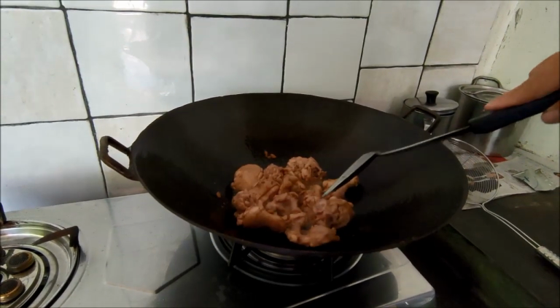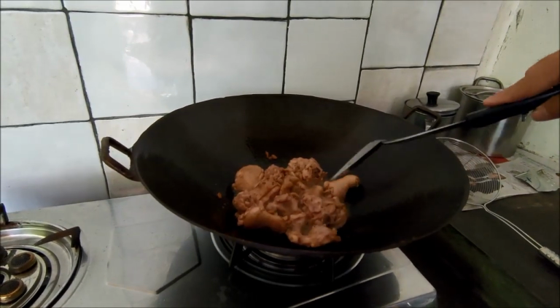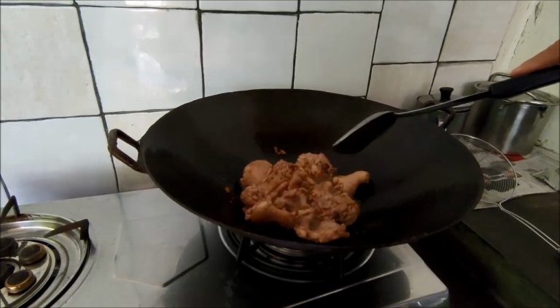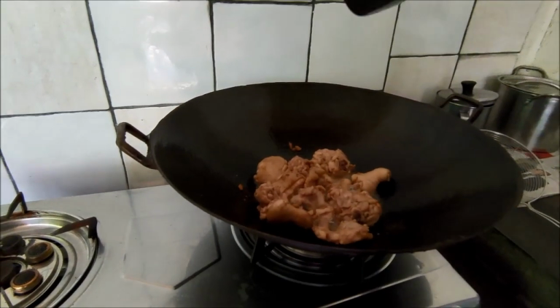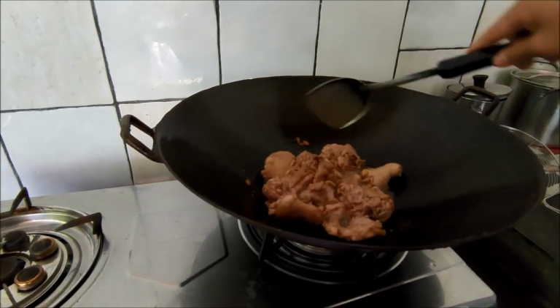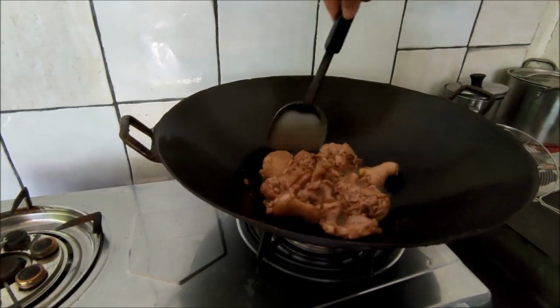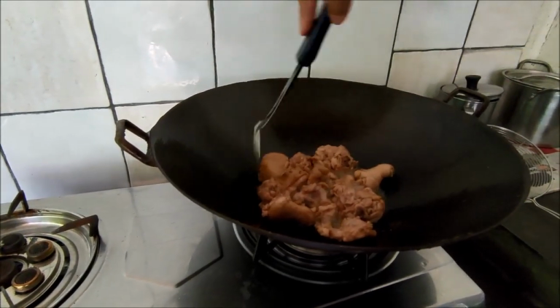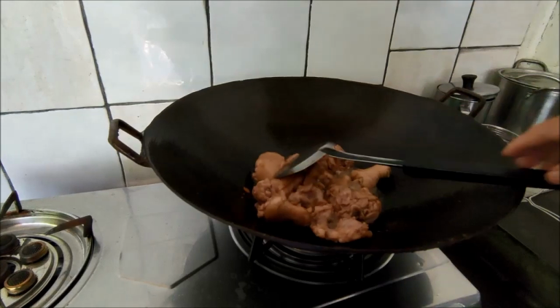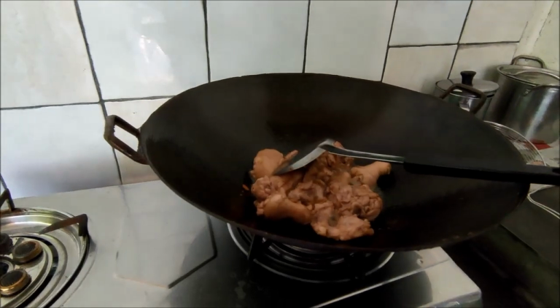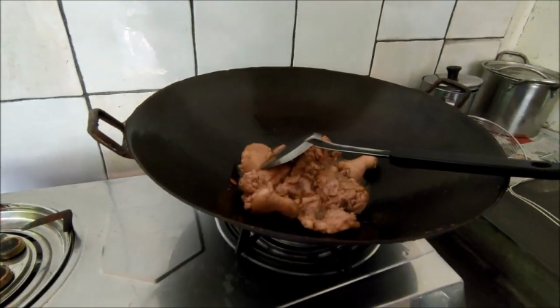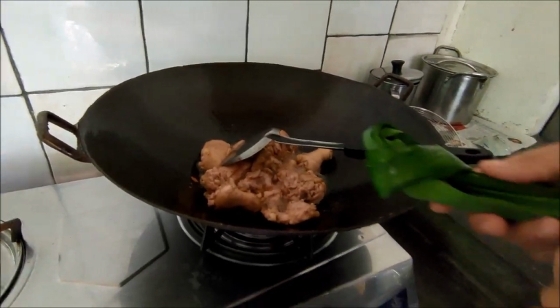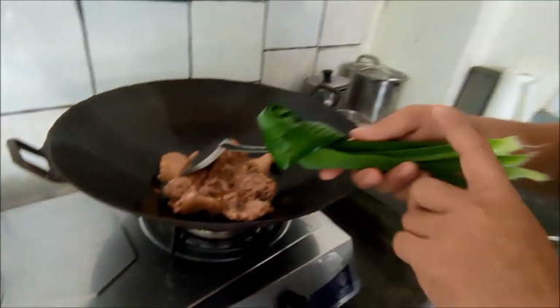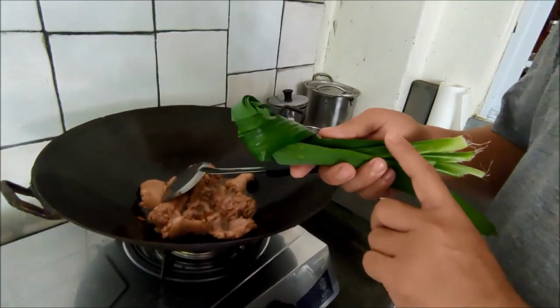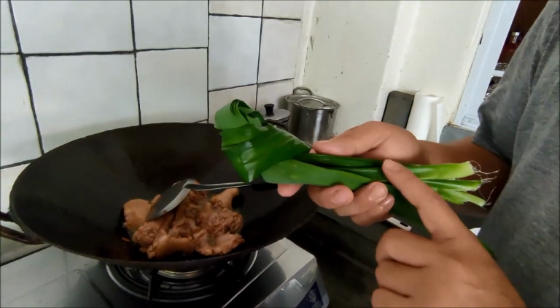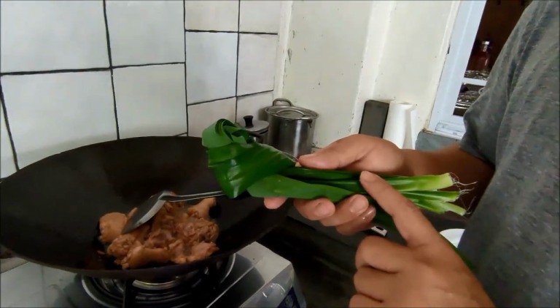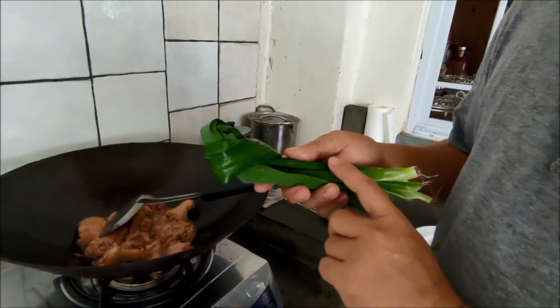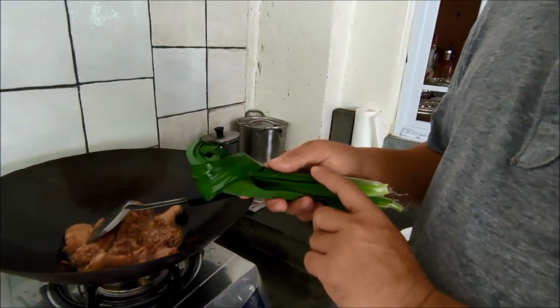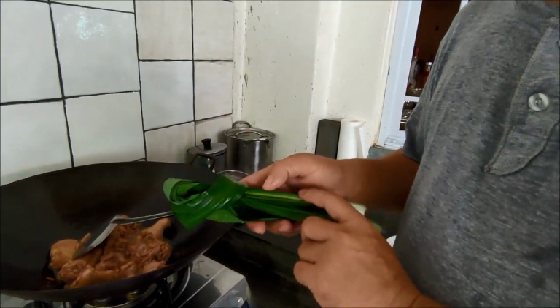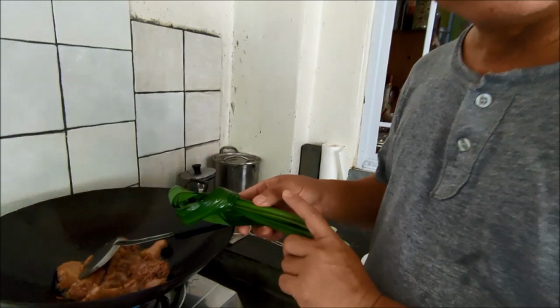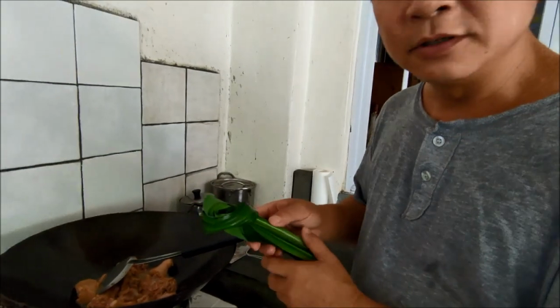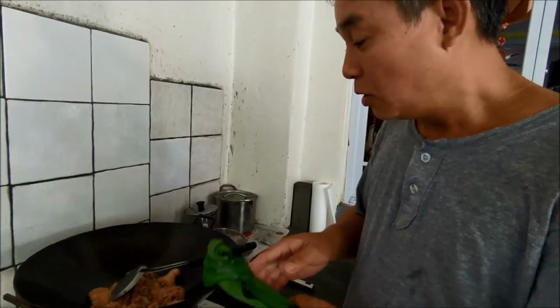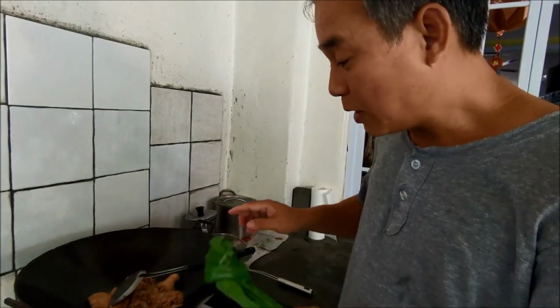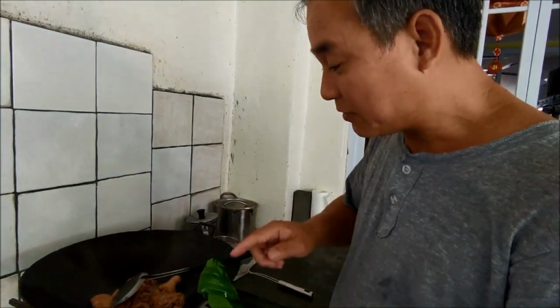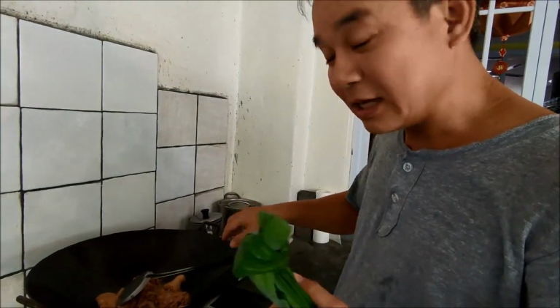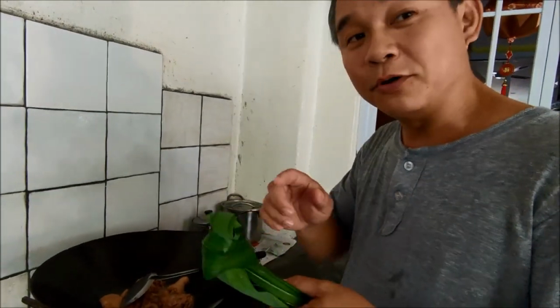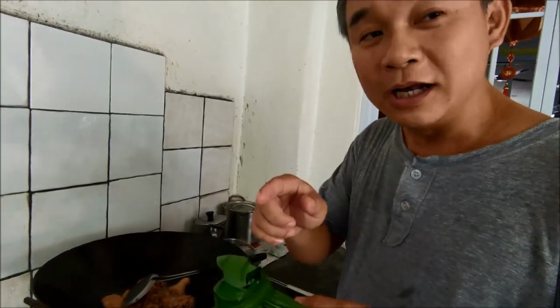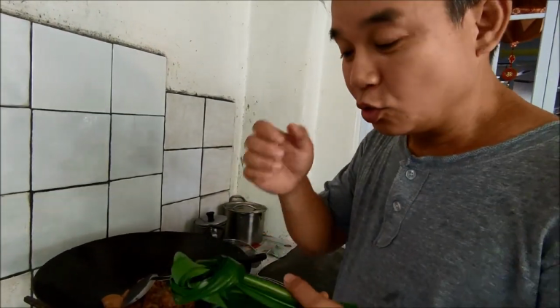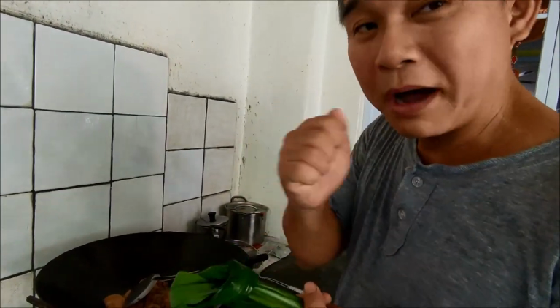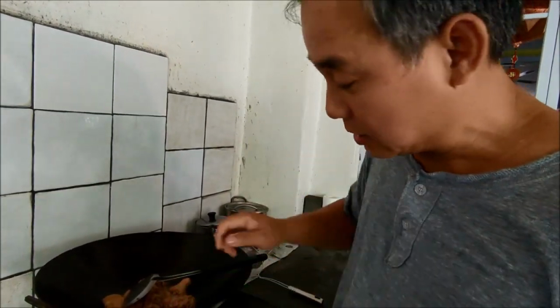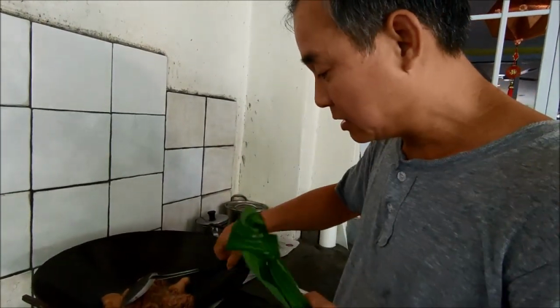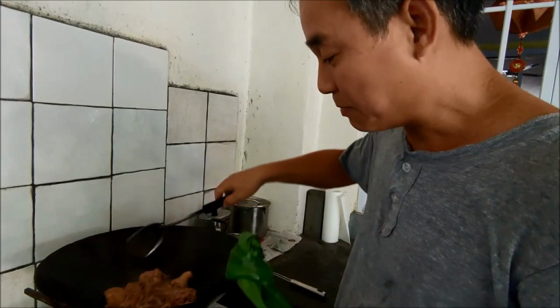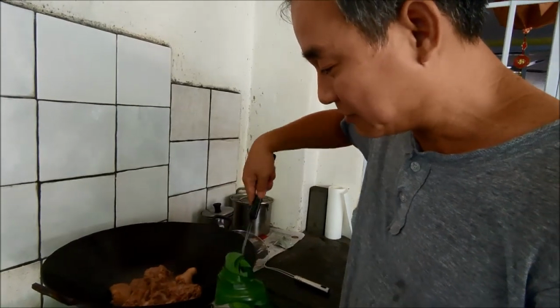So now I must fry the chicken for a while. As the chicken is frying and cooking, you remember the pandan leaf — so when it is frying, it's time for you to go and pound the pandan leaf.